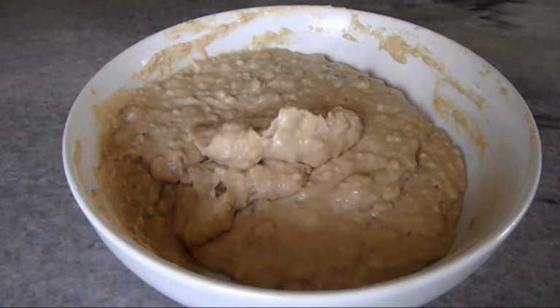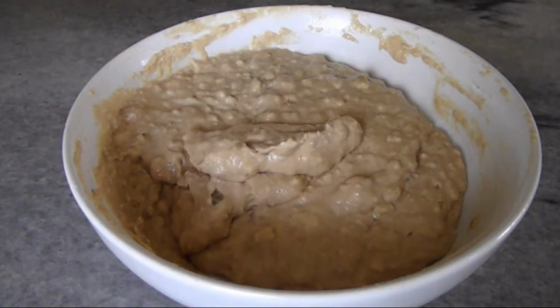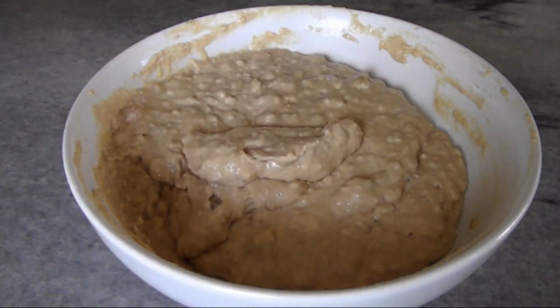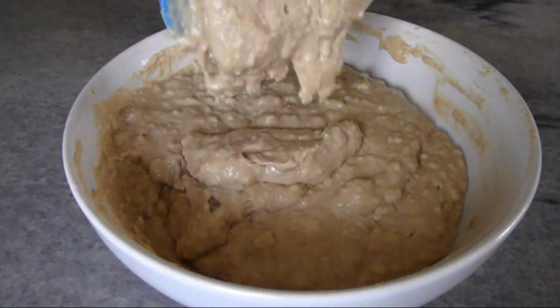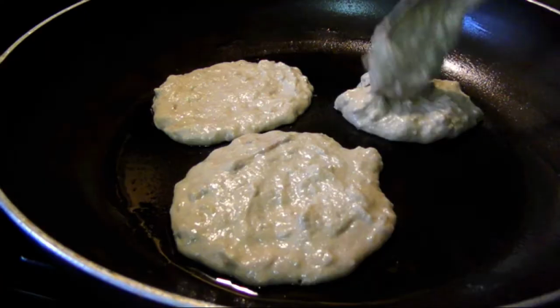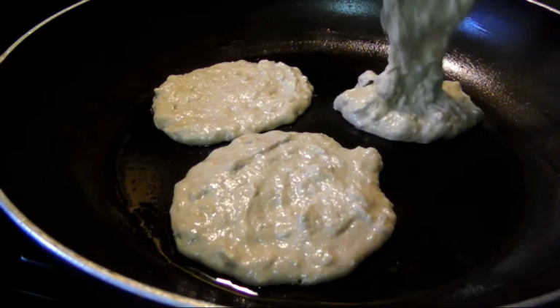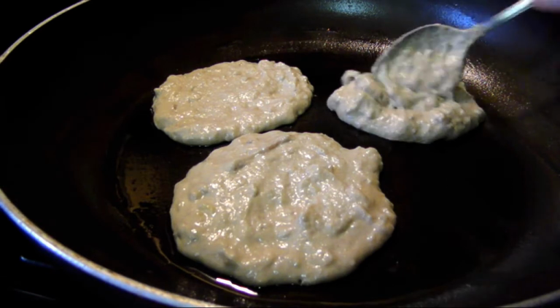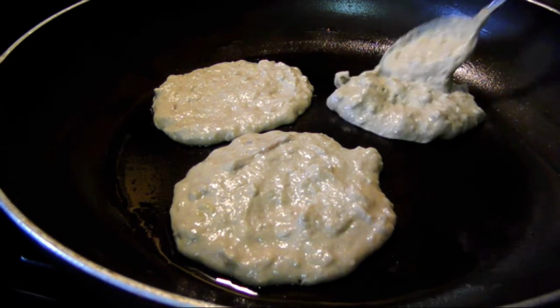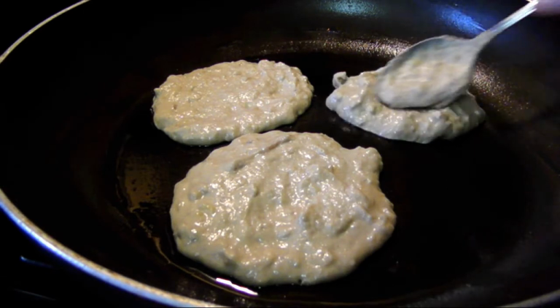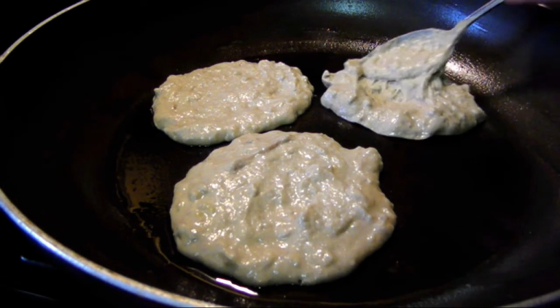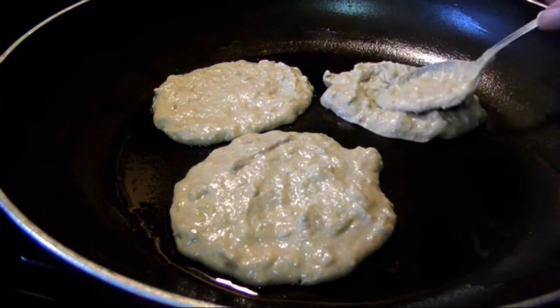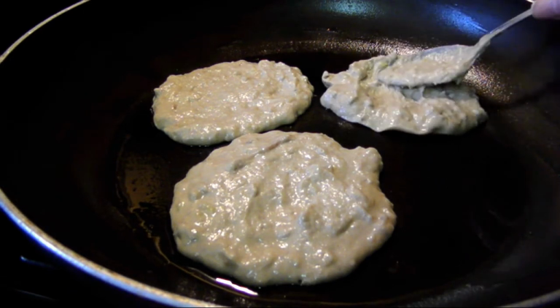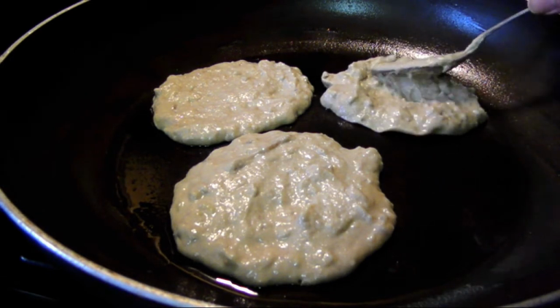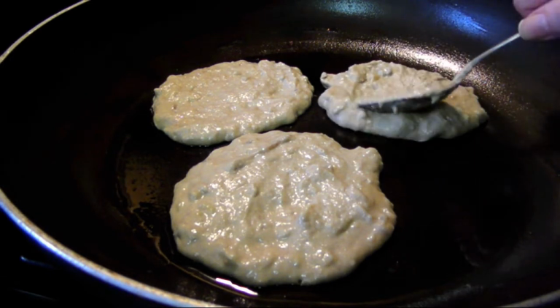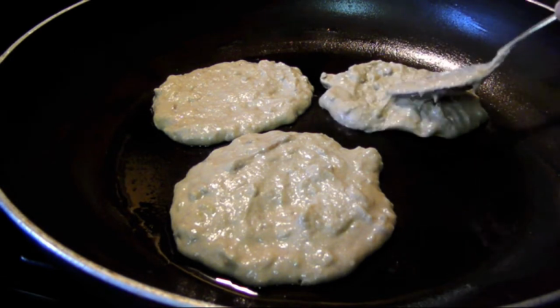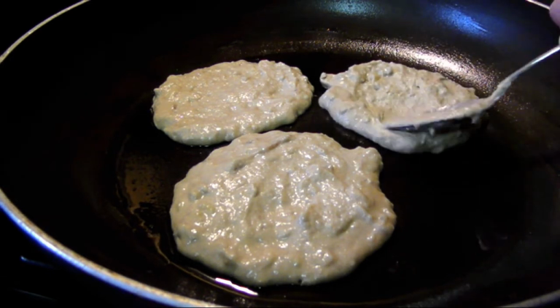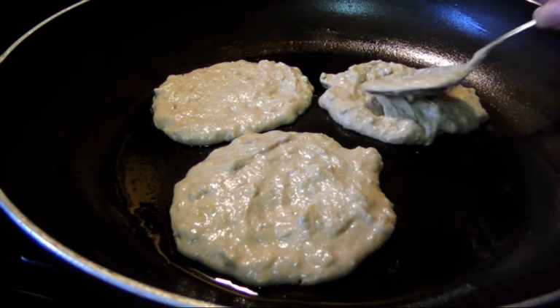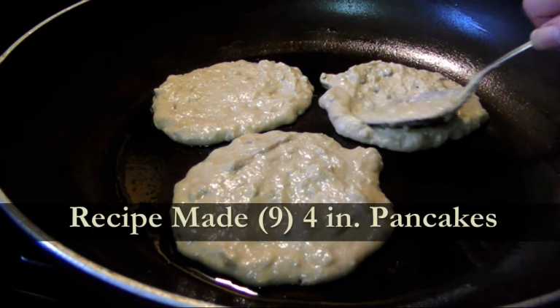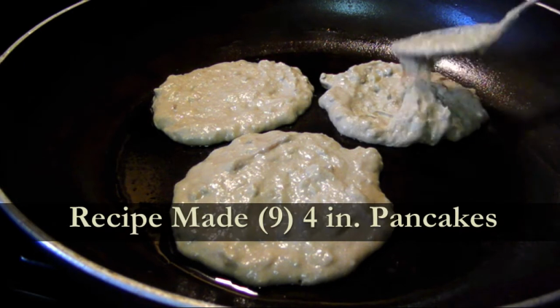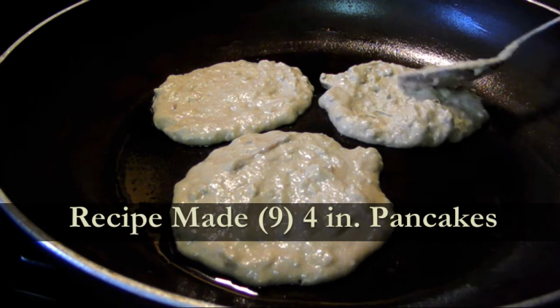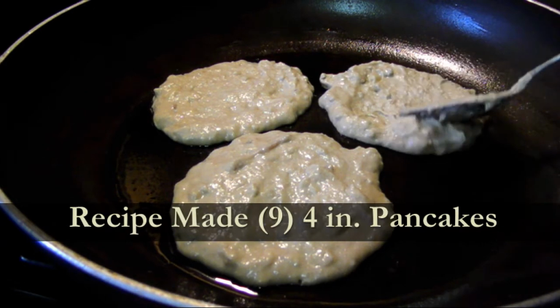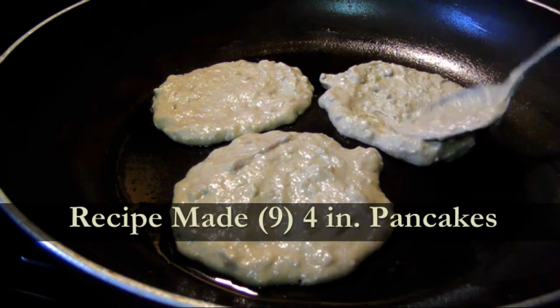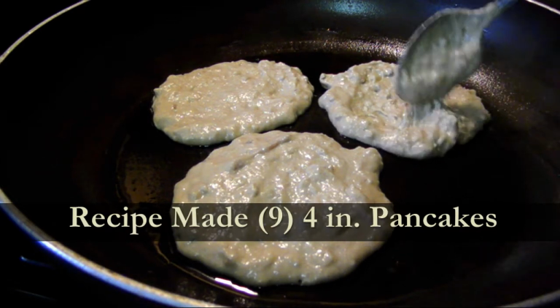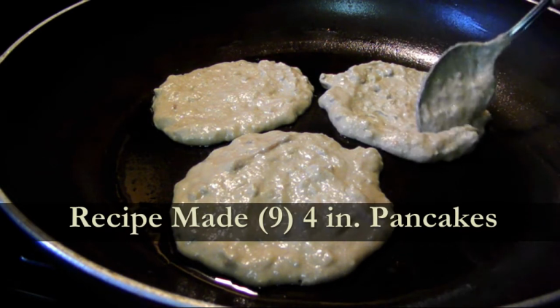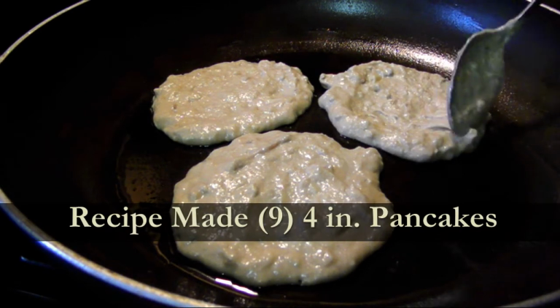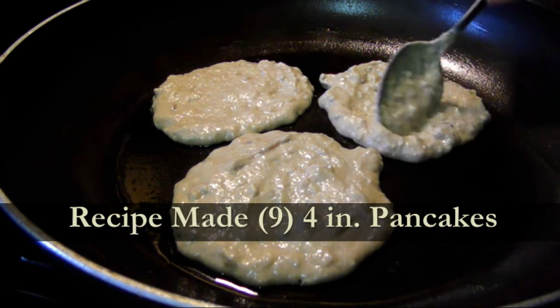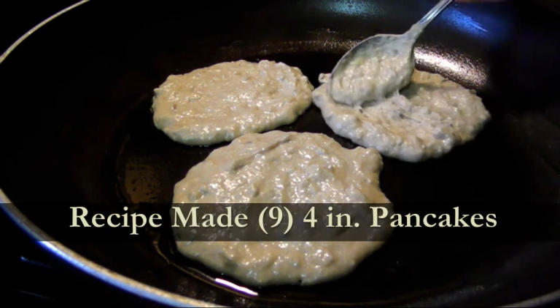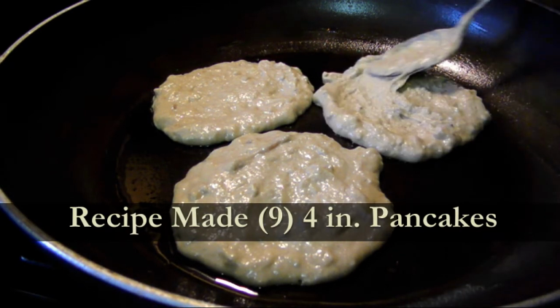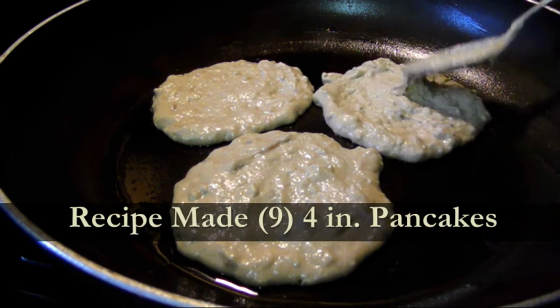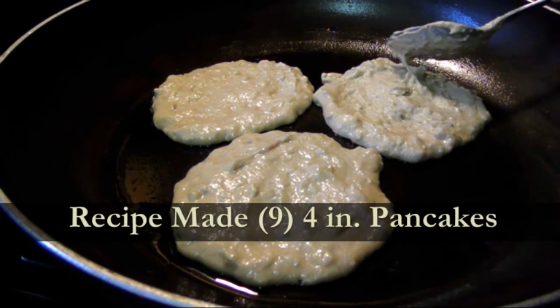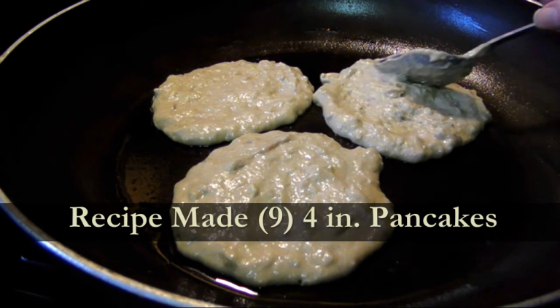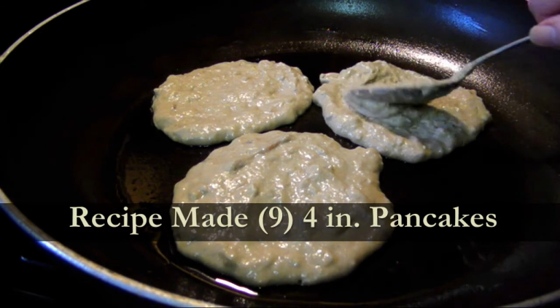To make the pancakes, in a large greased non-stick skillet over a medium low heat, ladle in one quarter cup measures. Since this batter is very thick, you'll need to use the back of your spoon to spread it out and get a nice round shape.